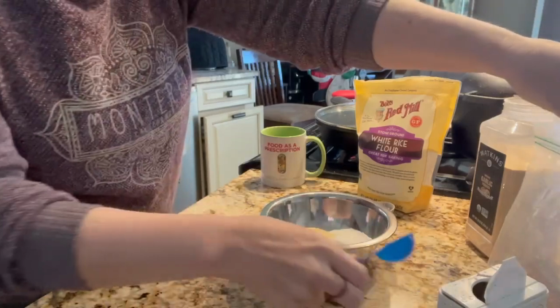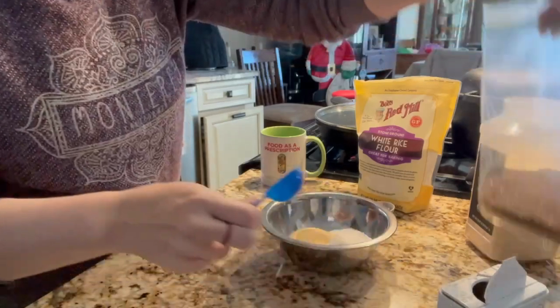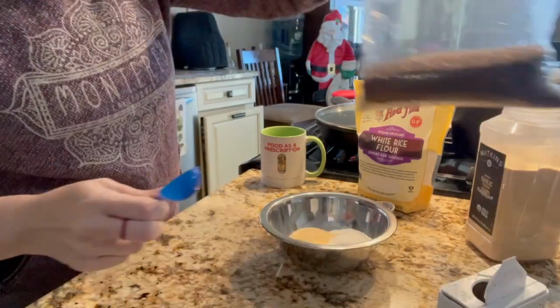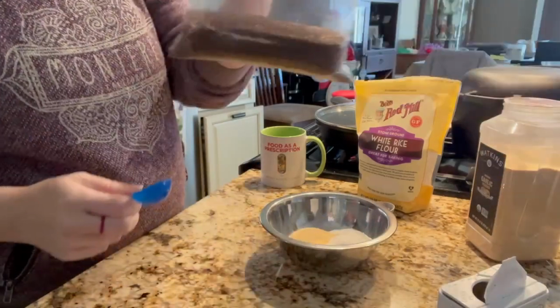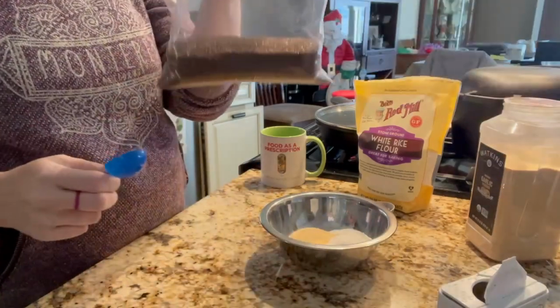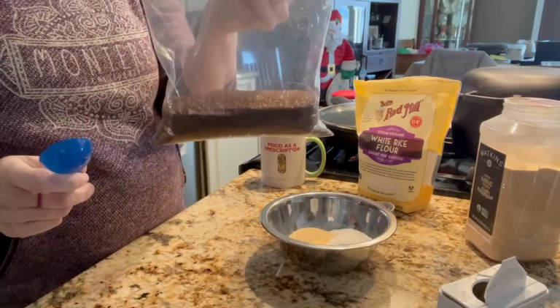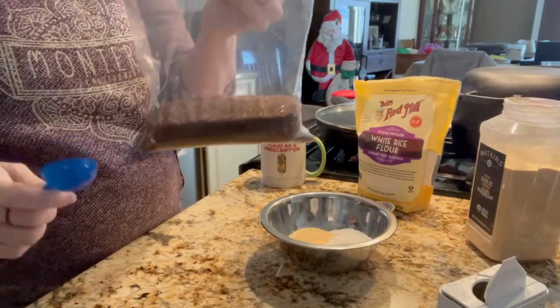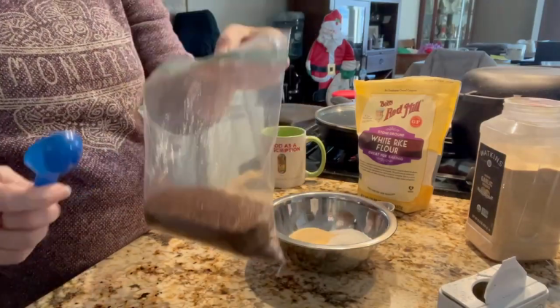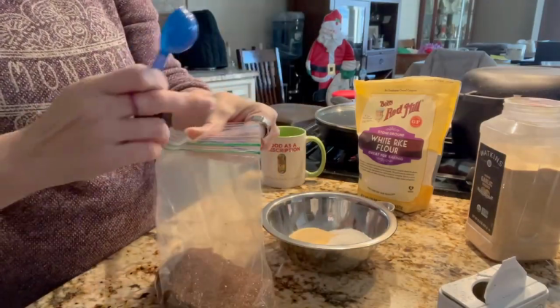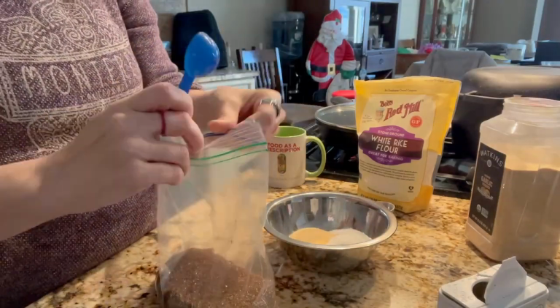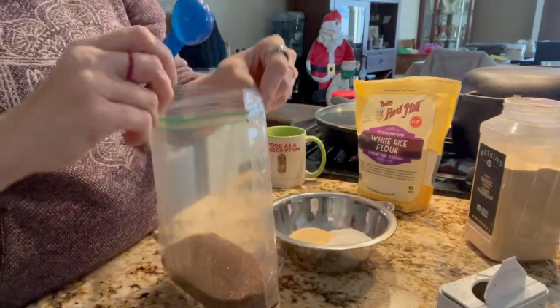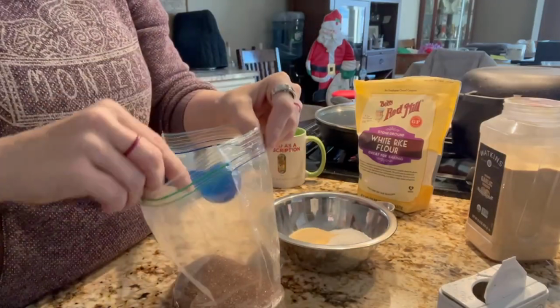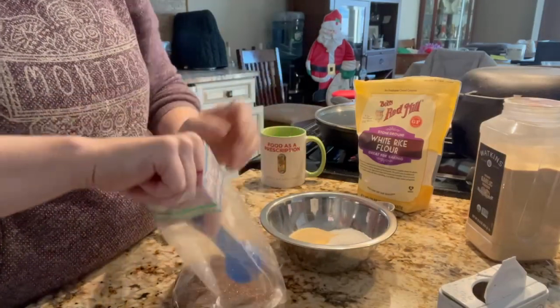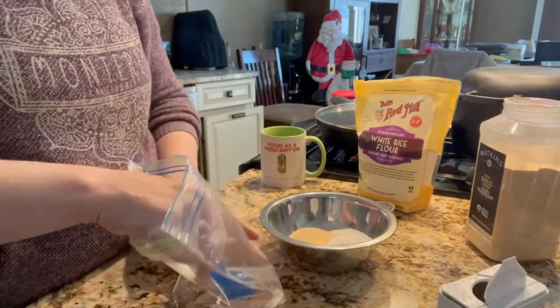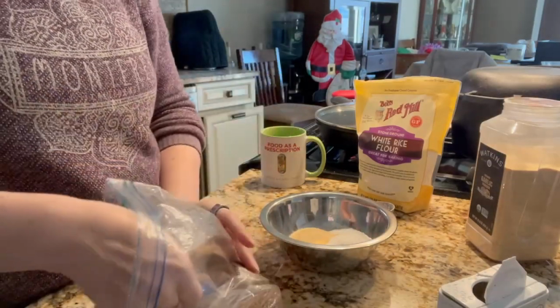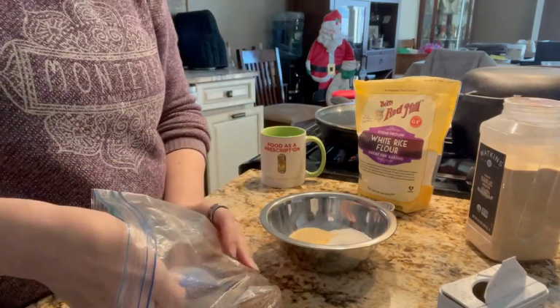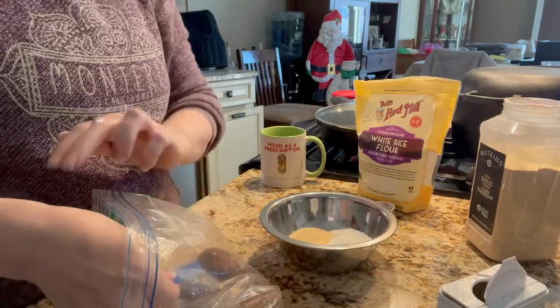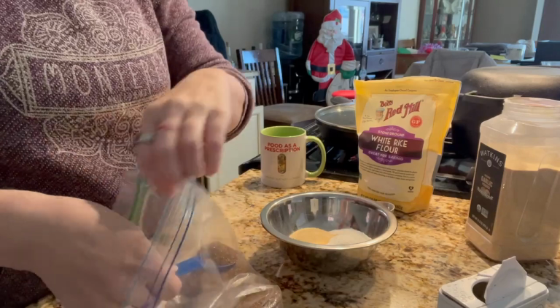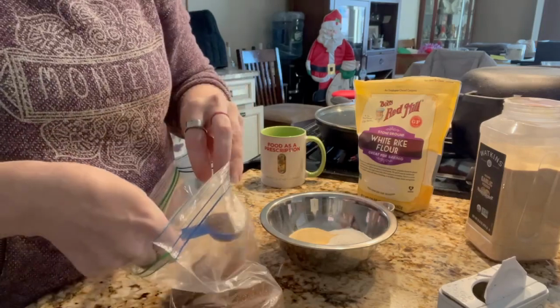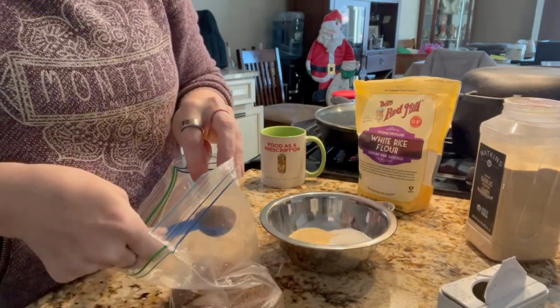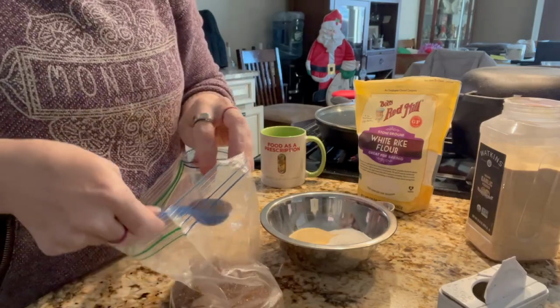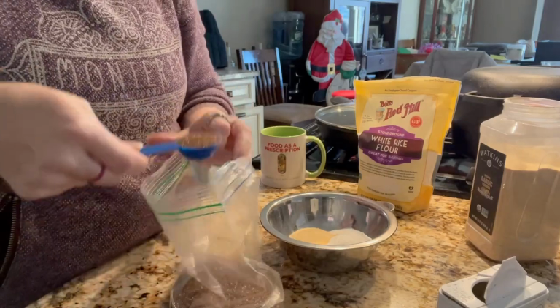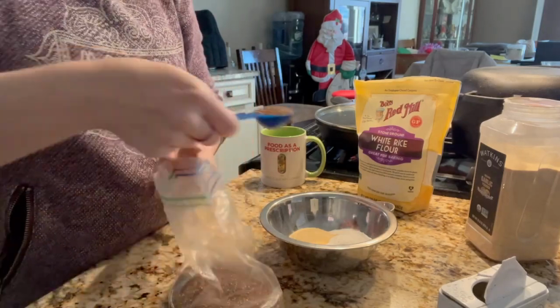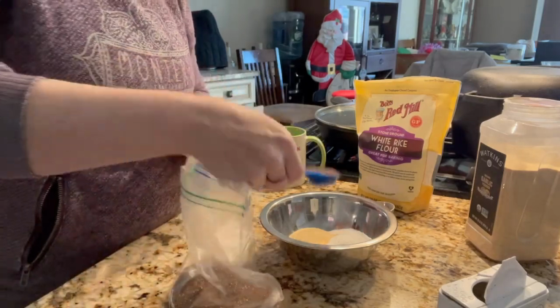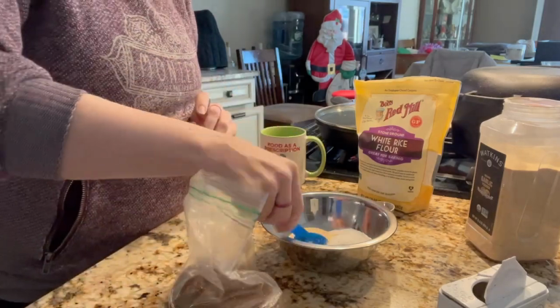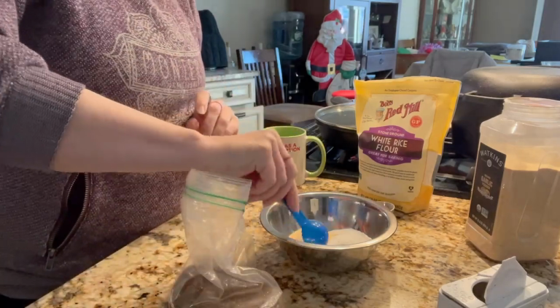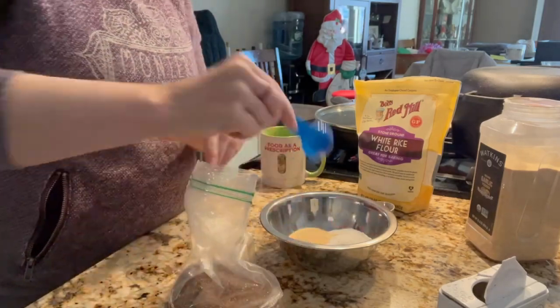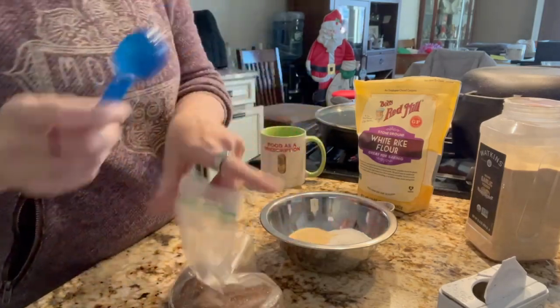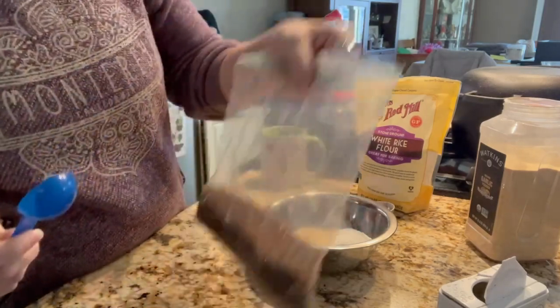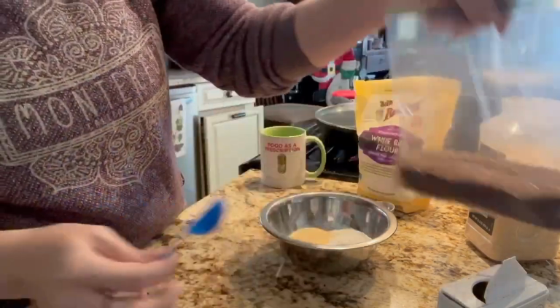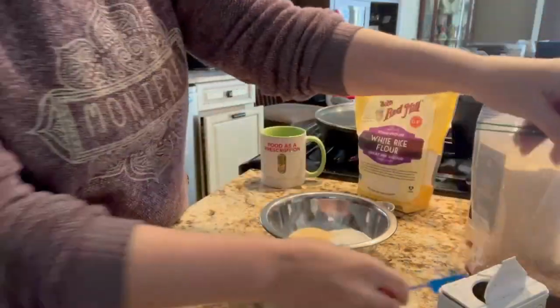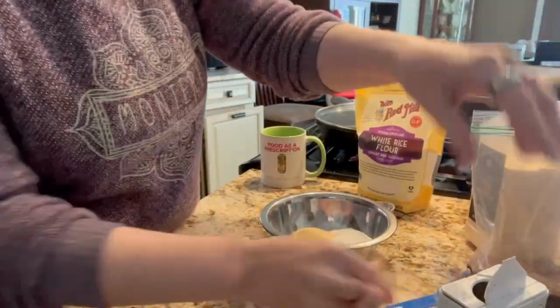Next is smoked salt. Now, if you don't have smoked salt, you could use regular. That is a half a tablespoon of smoked salt, or regular salt if that's what you have.